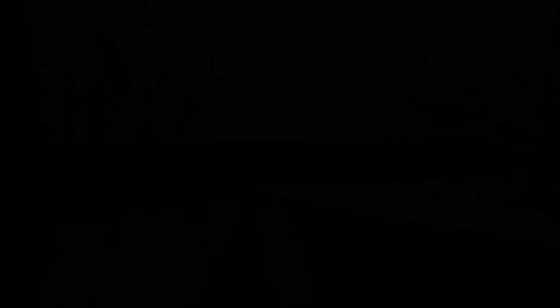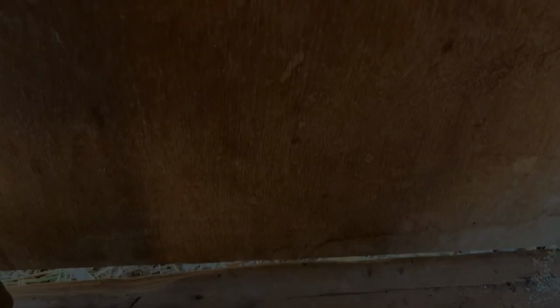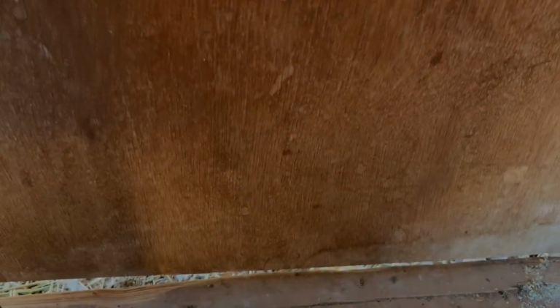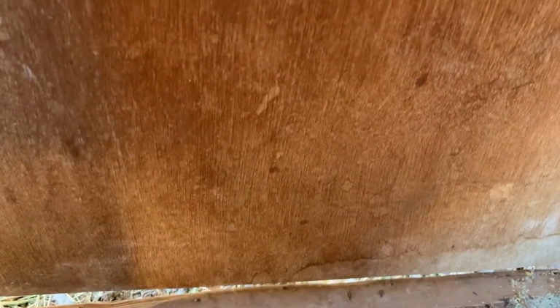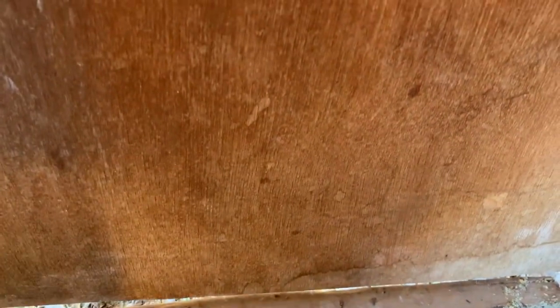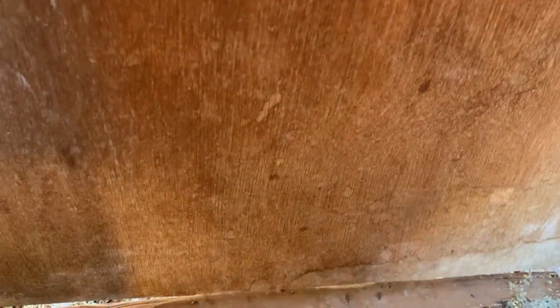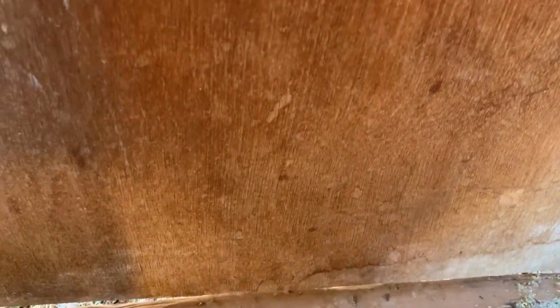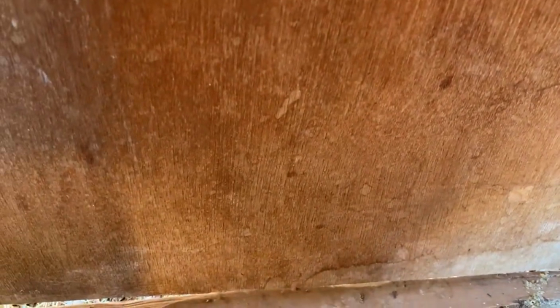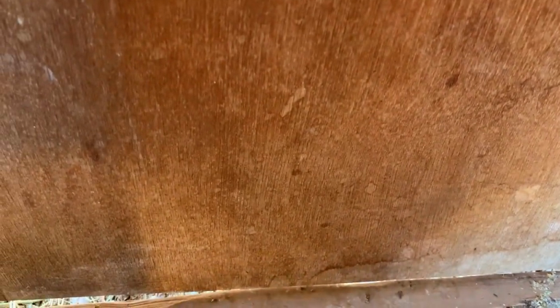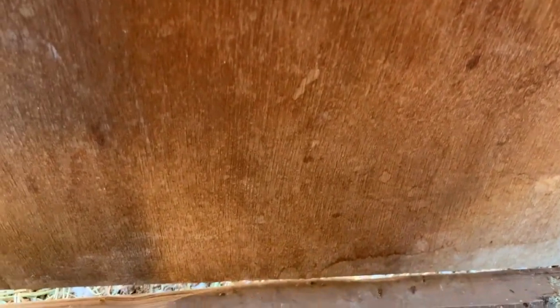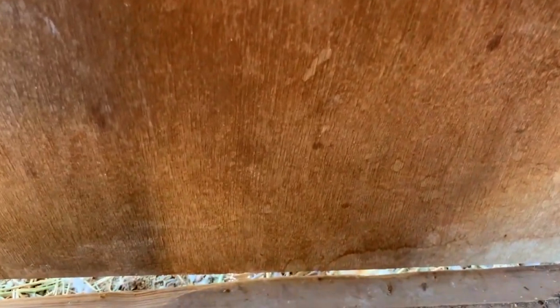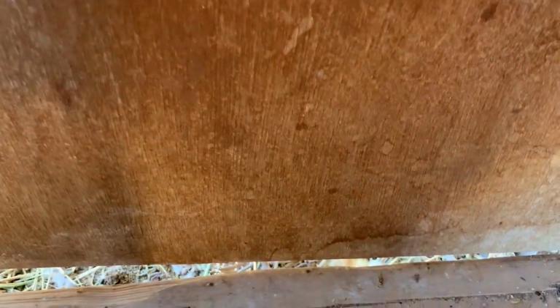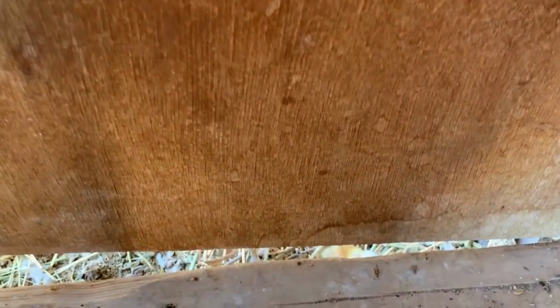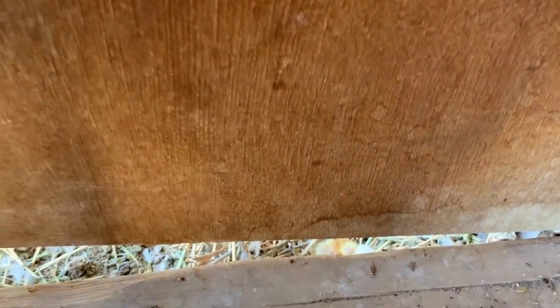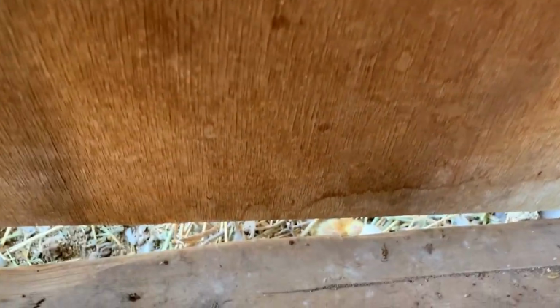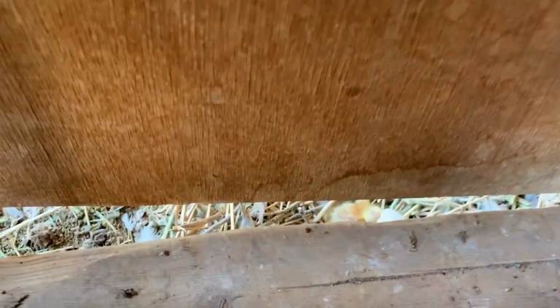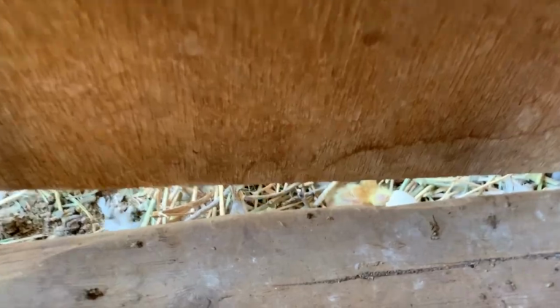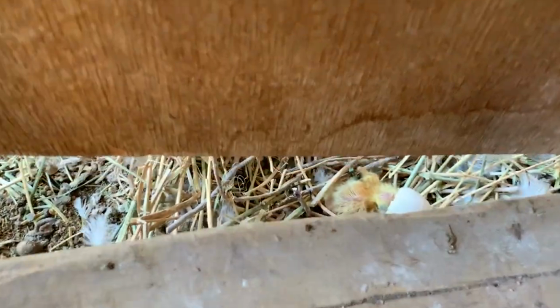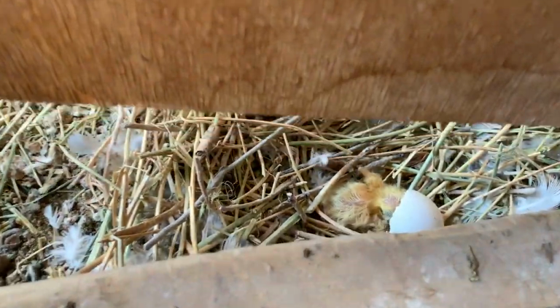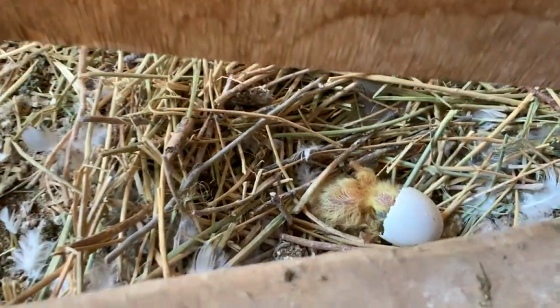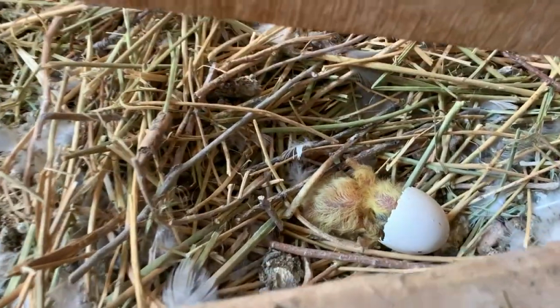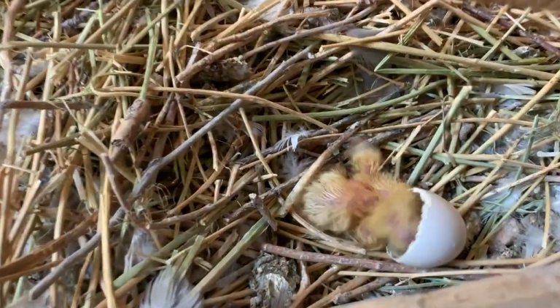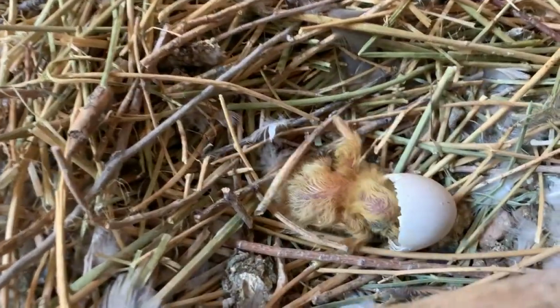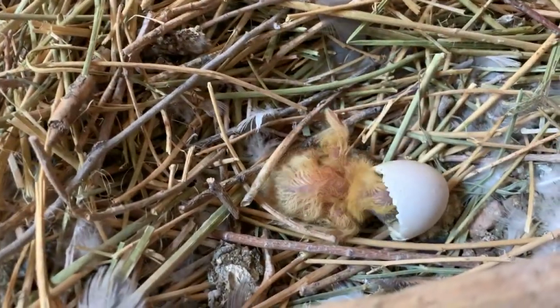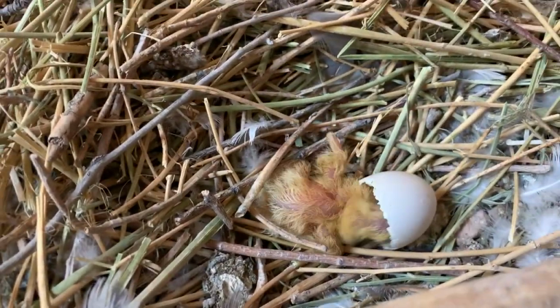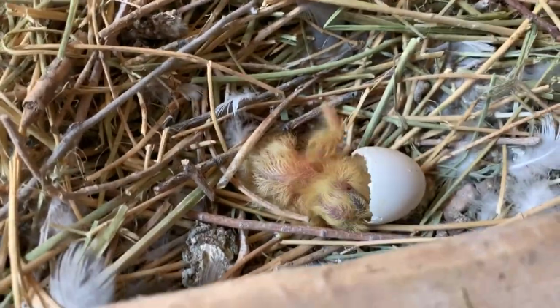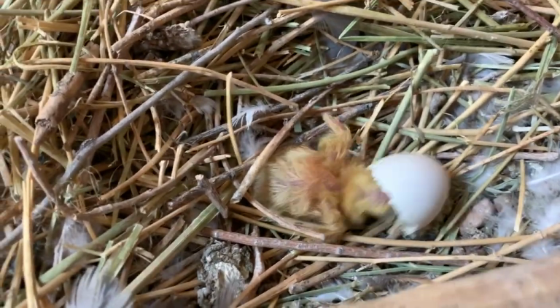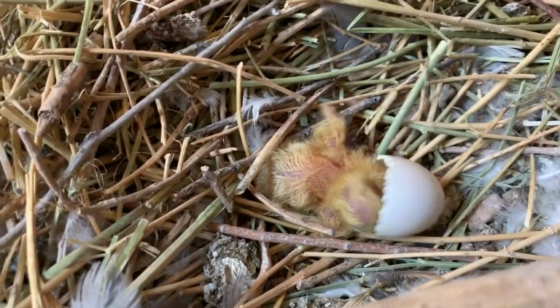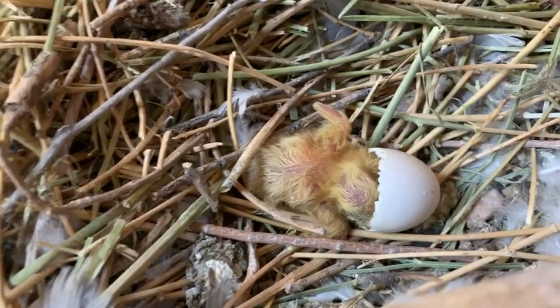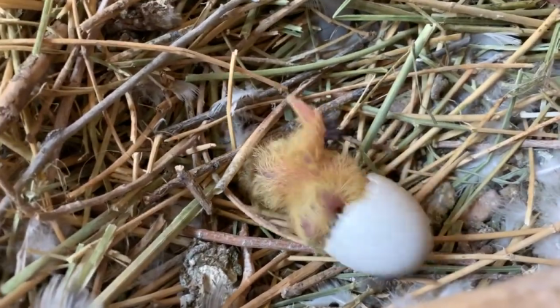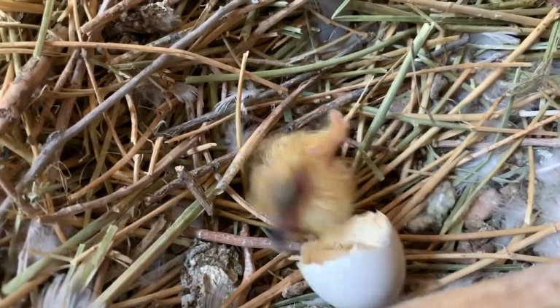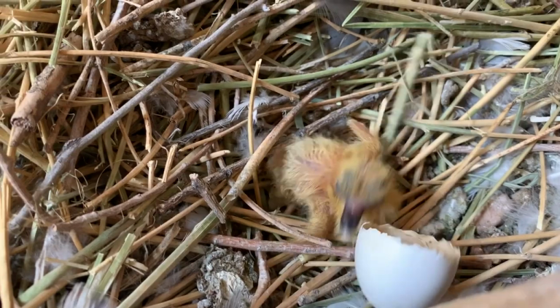We're going in to catch the quail but we're going to have to be extra careful because a little tiny baby bird just hatched. It's coming out of its shell.